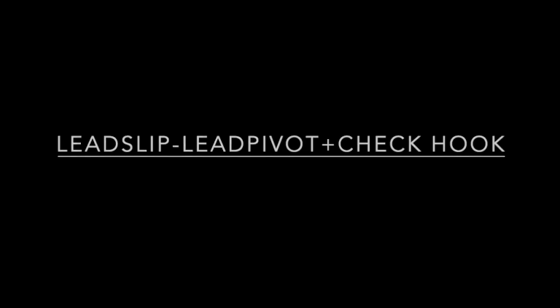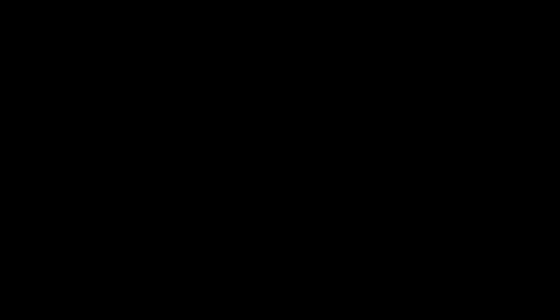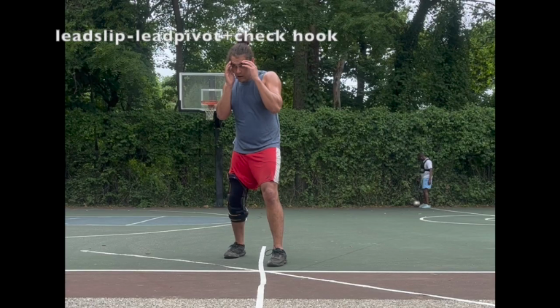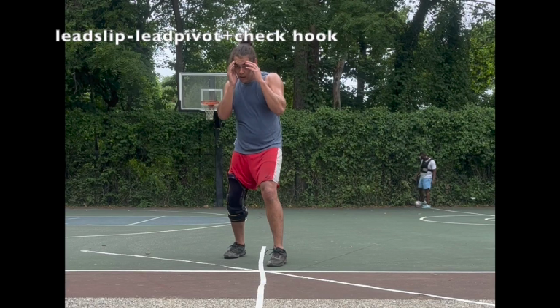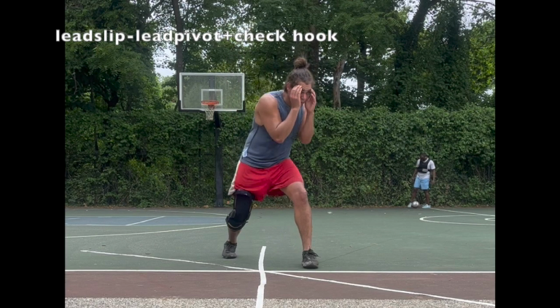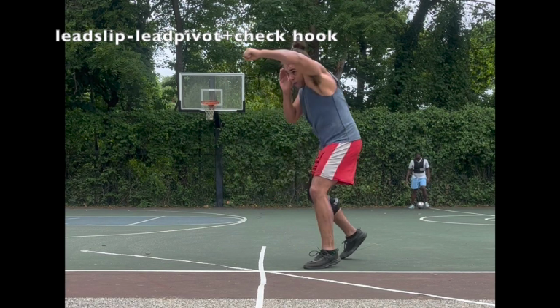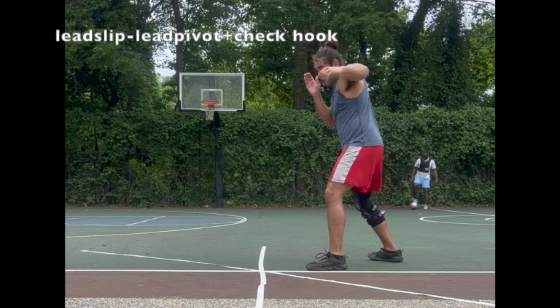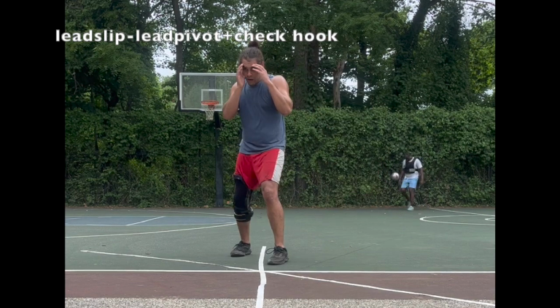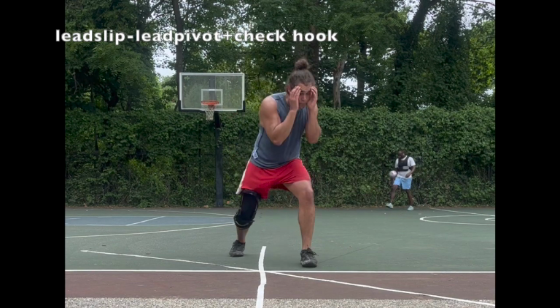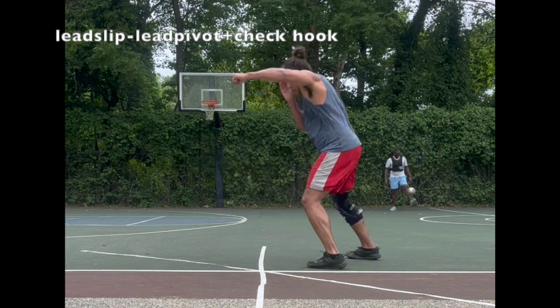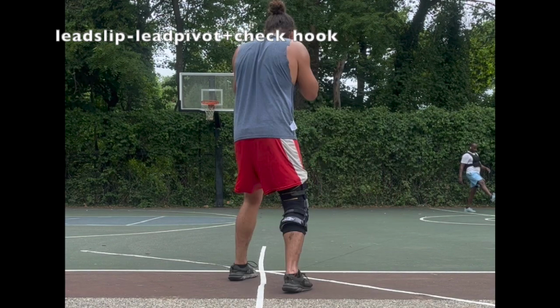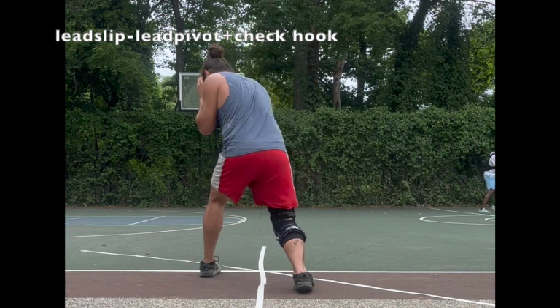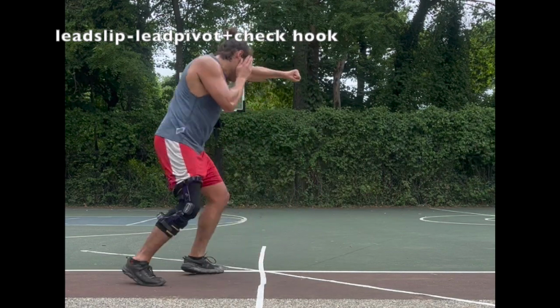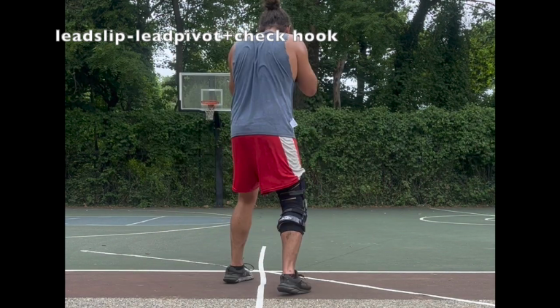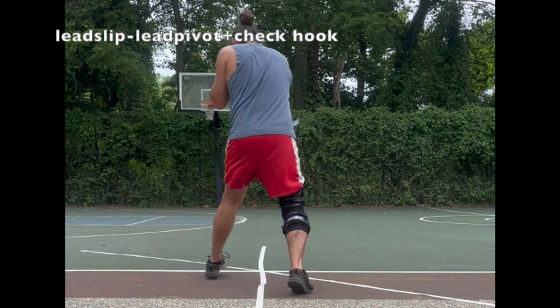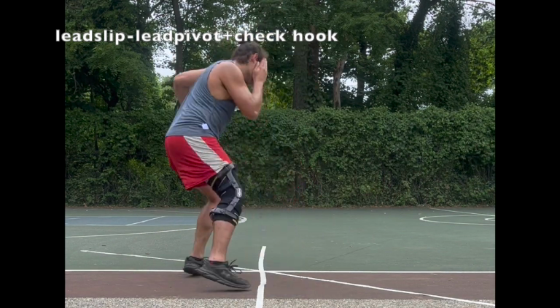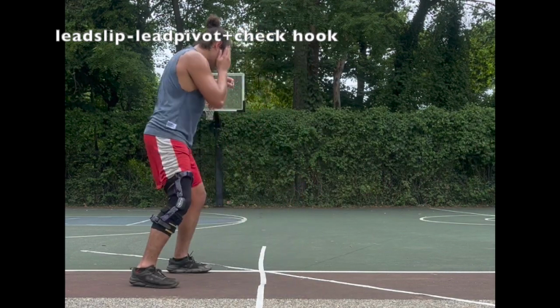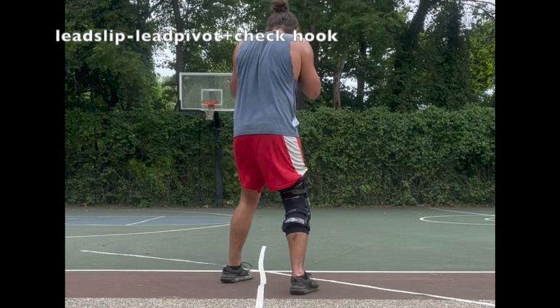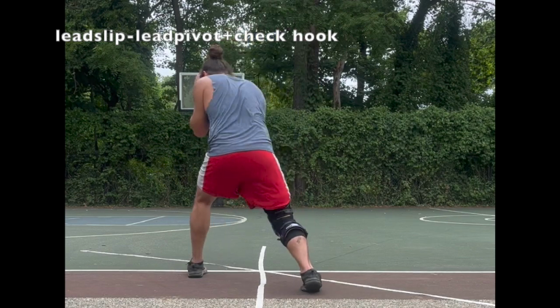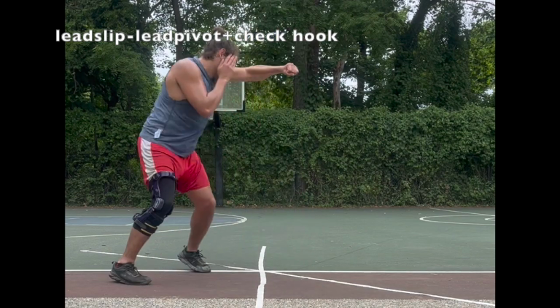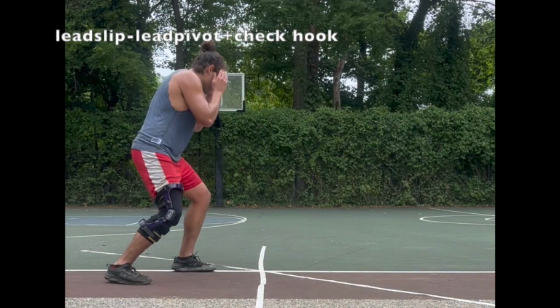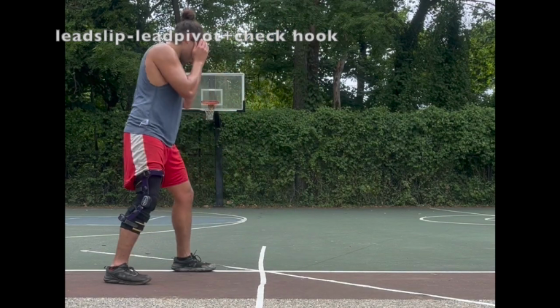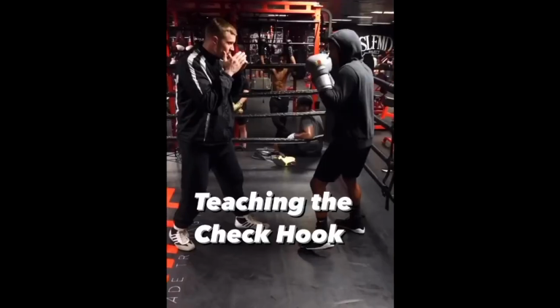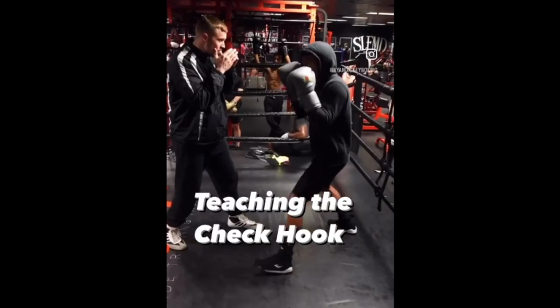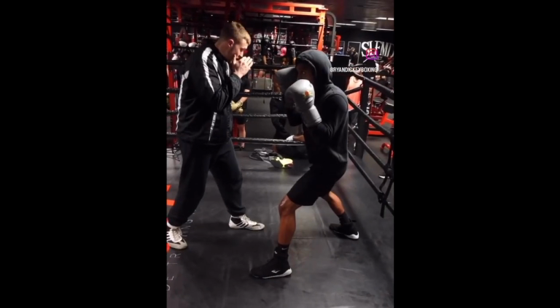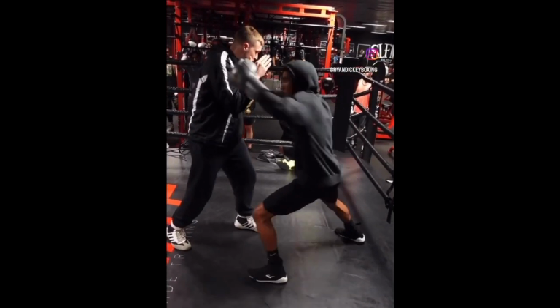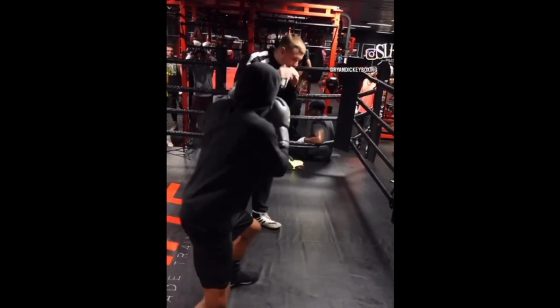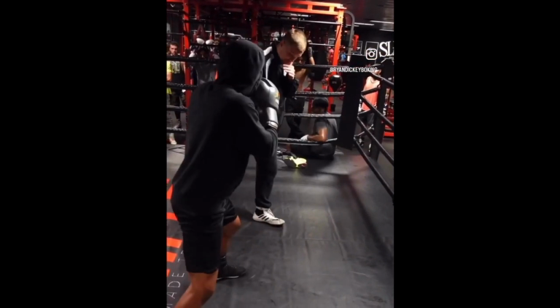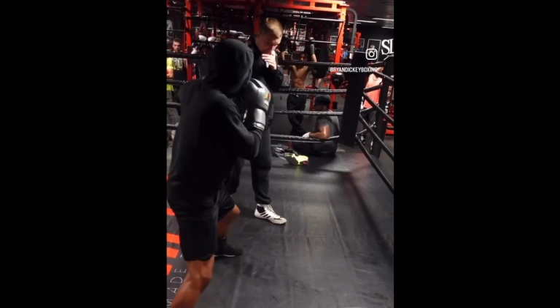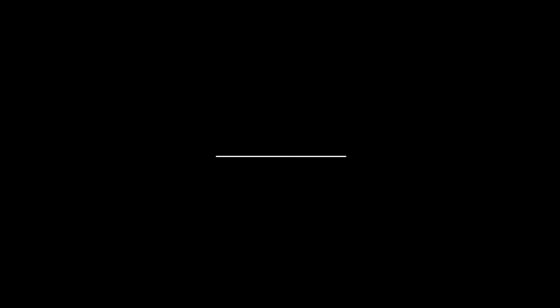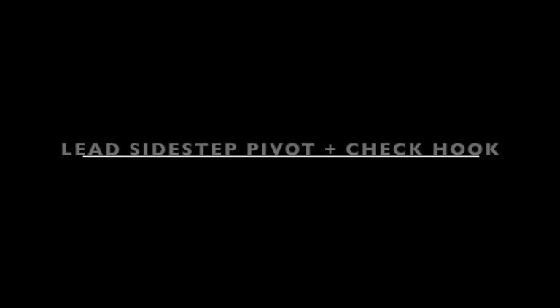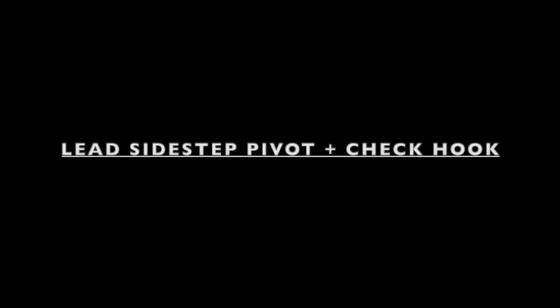Another option to set the check hook up is a lead slip, lead pivot, plus check hook. But I don't really like this option as much. It's great for training the check hook because there is natural balance transfer from the lead slip that preempts the check hook, but I find it too slow against good opponents — too many steps.